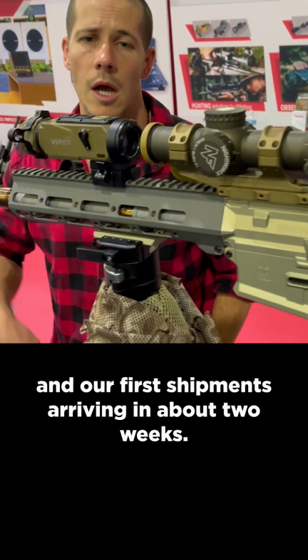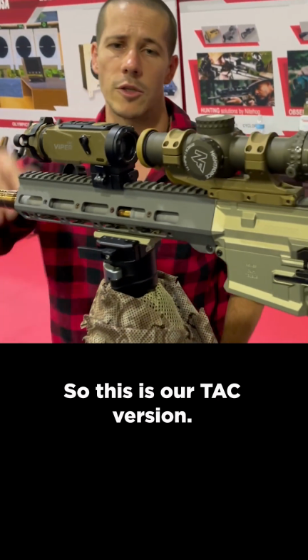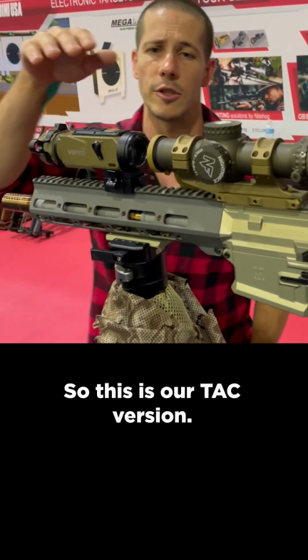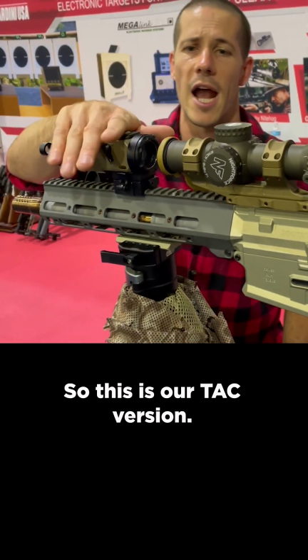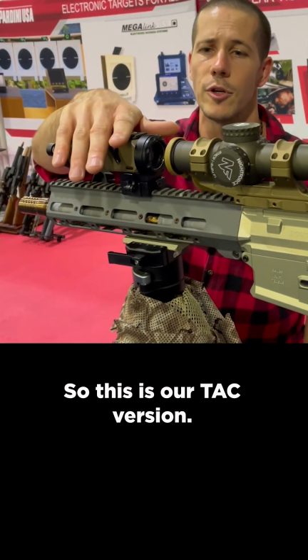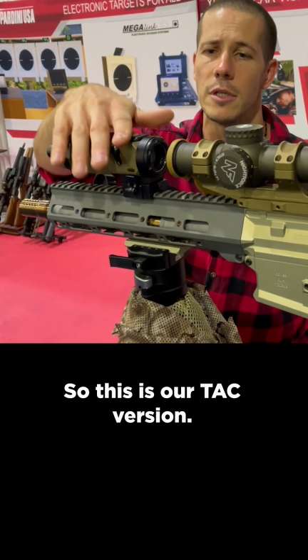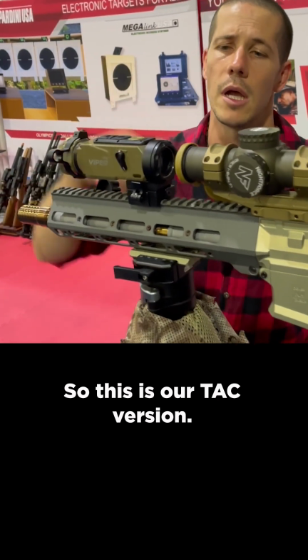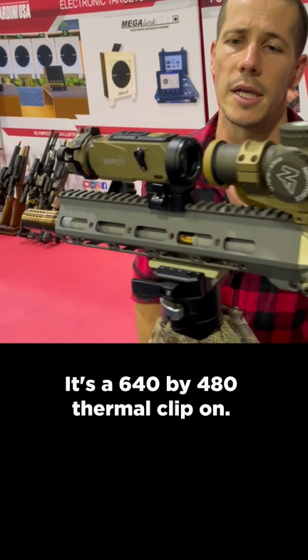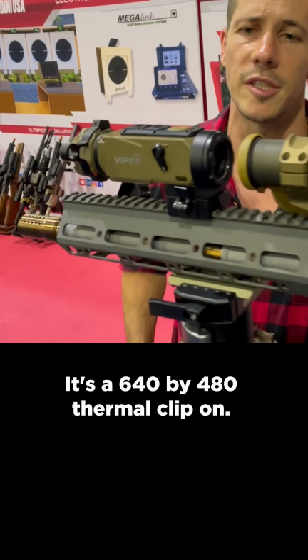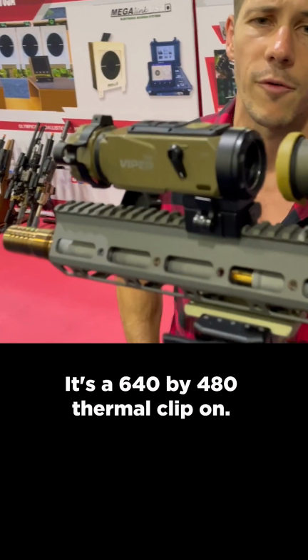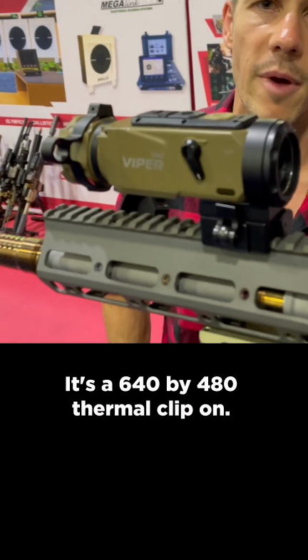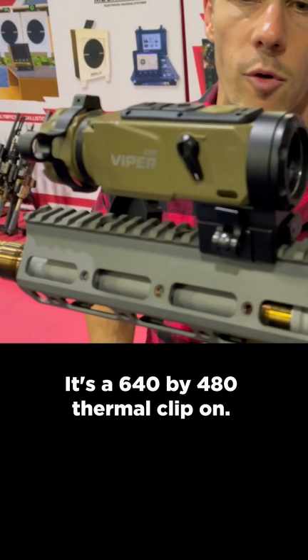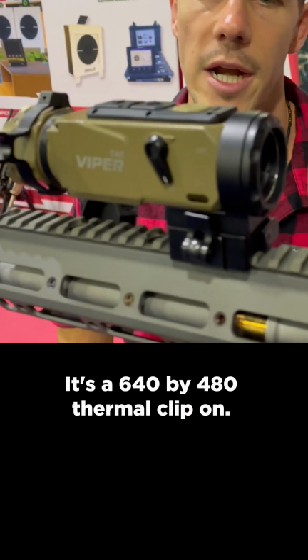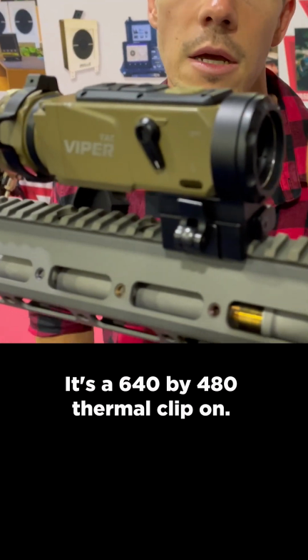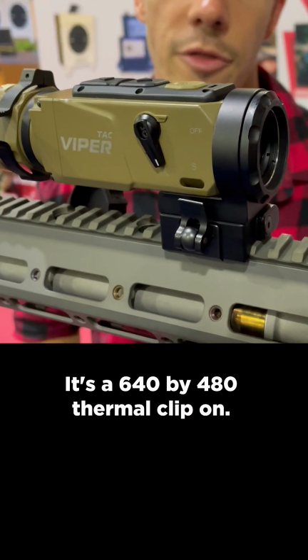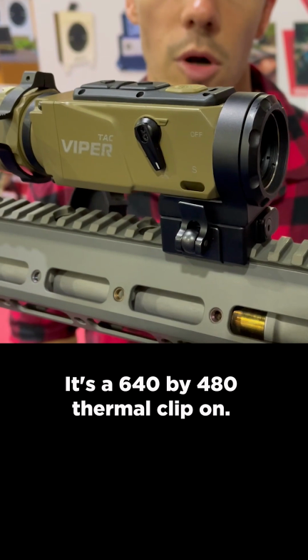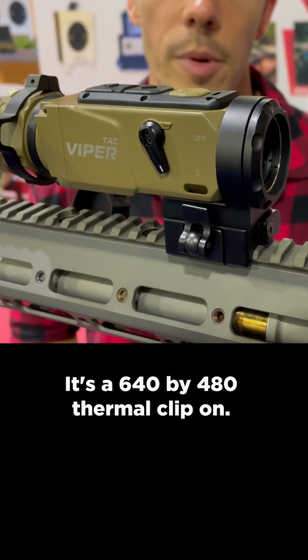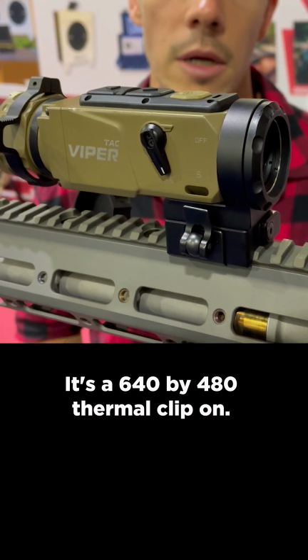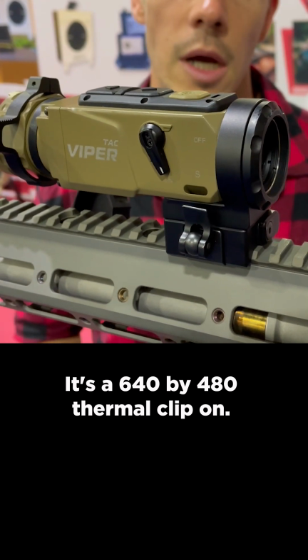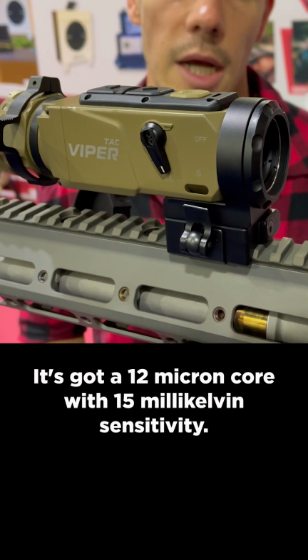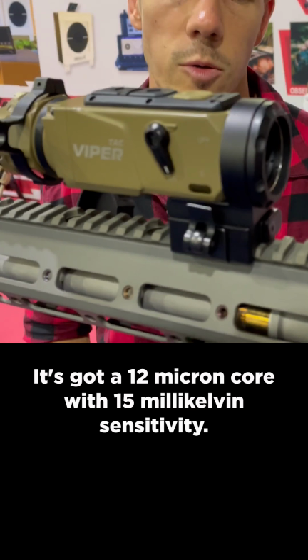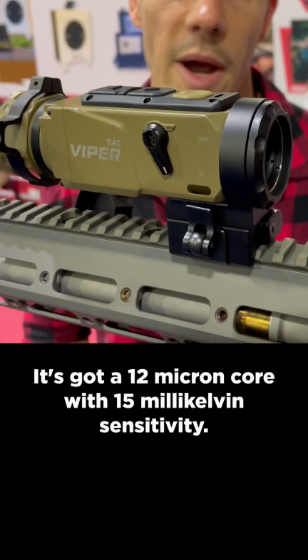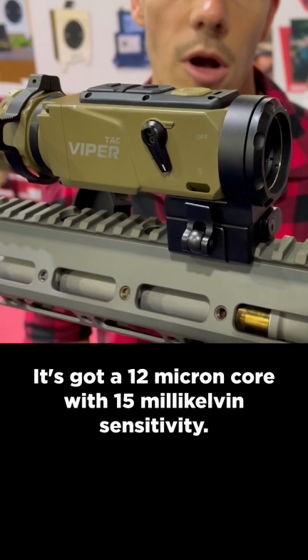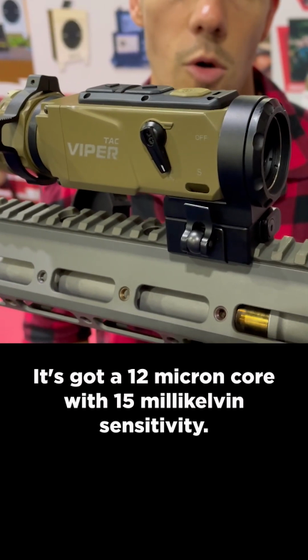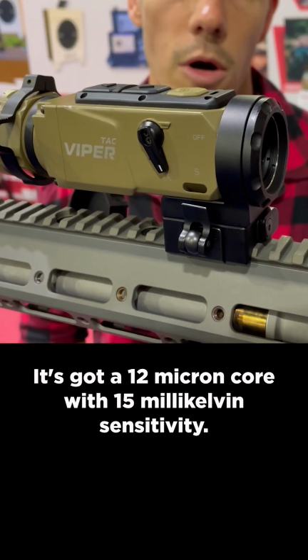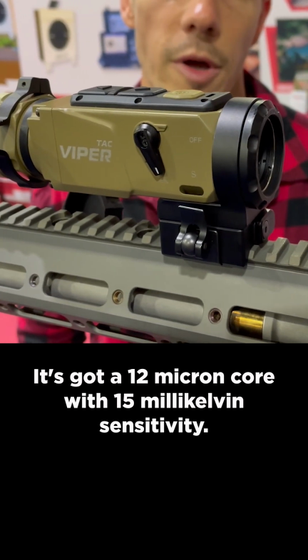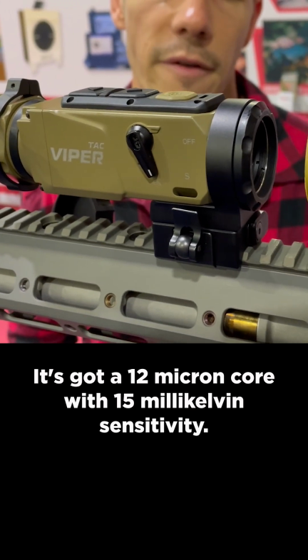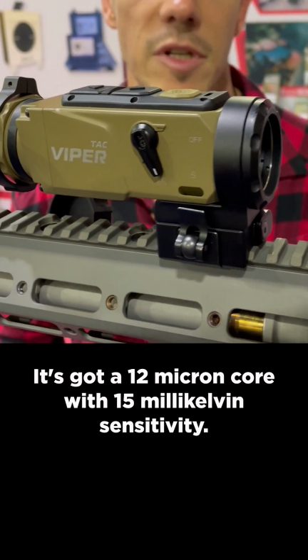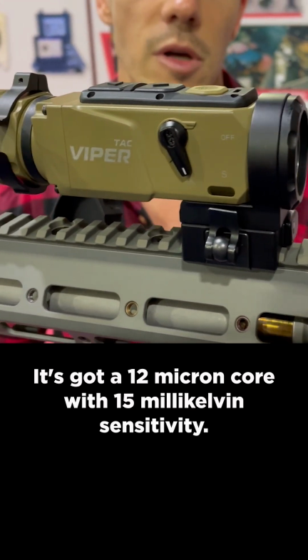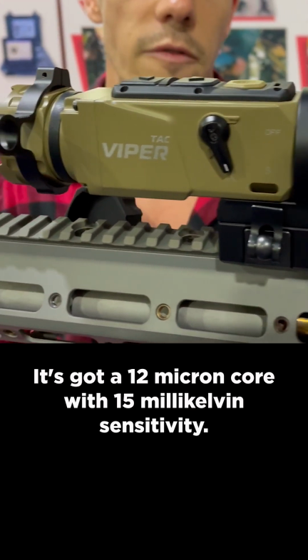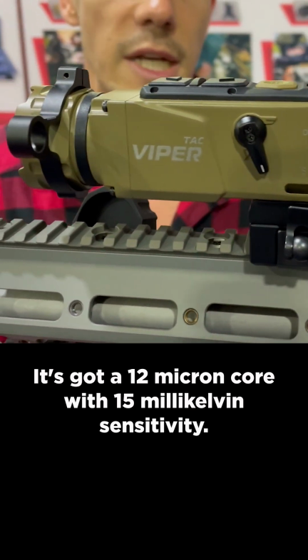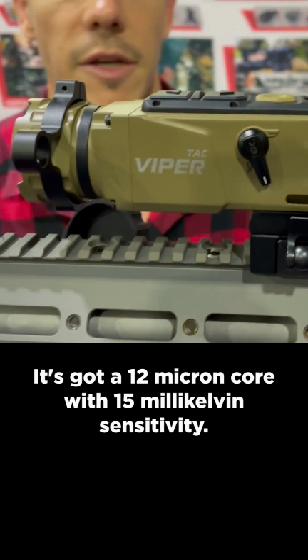This is our TAC version. It's a 640x480 thermal clip-on with a 12 micron core and 15 millikelvin sensitivity.